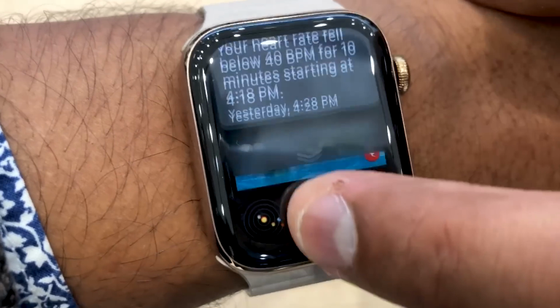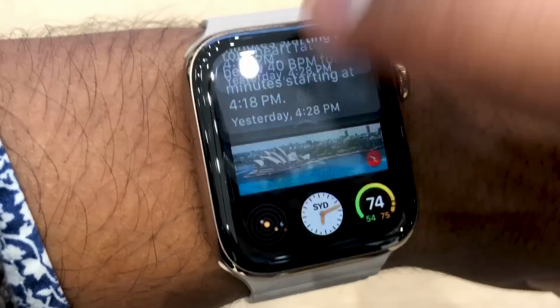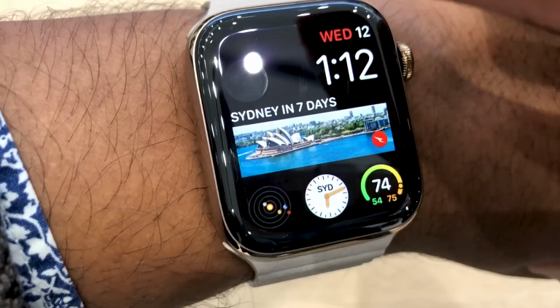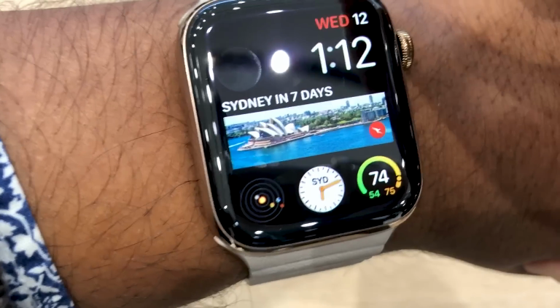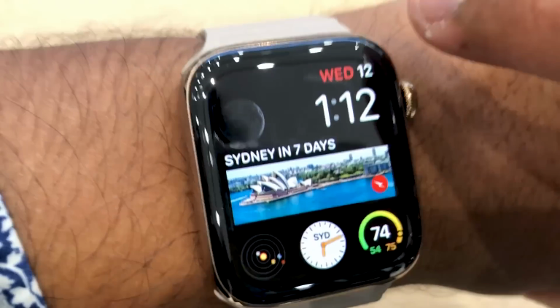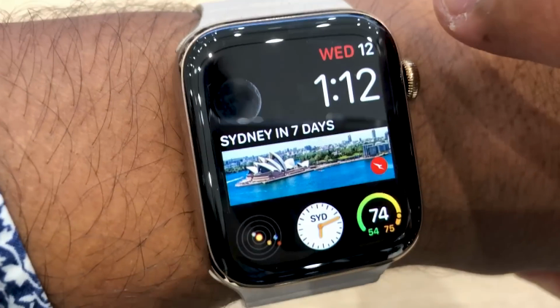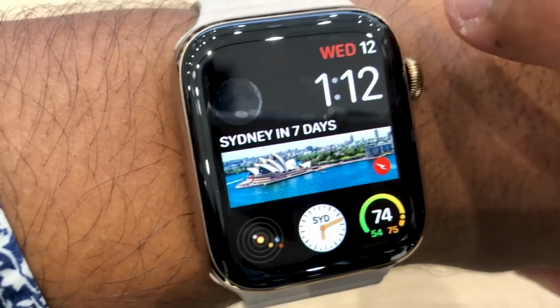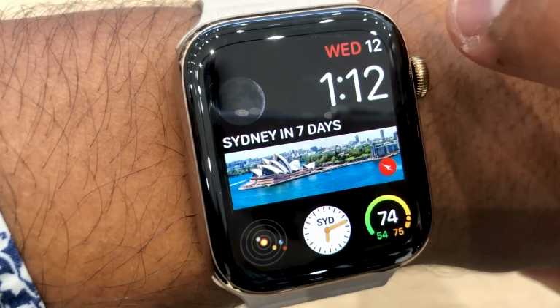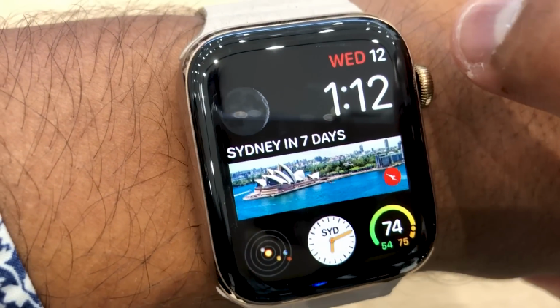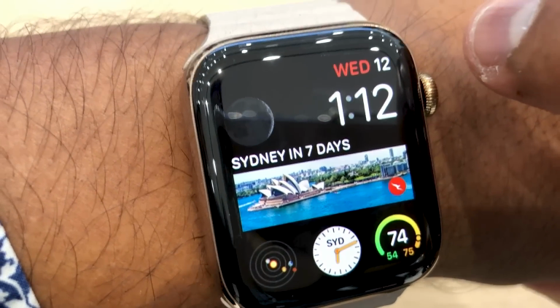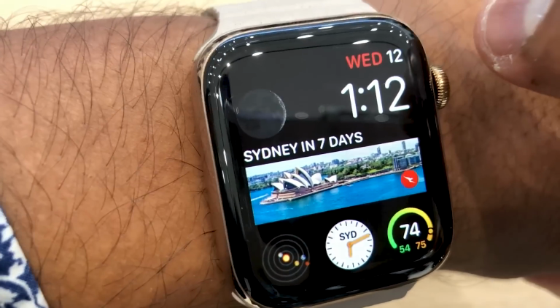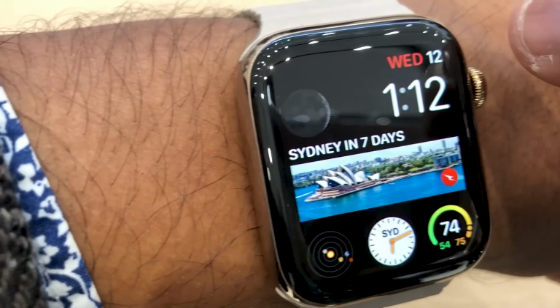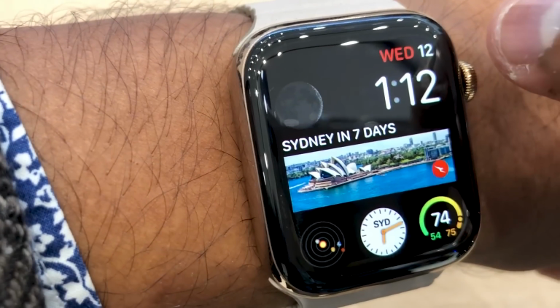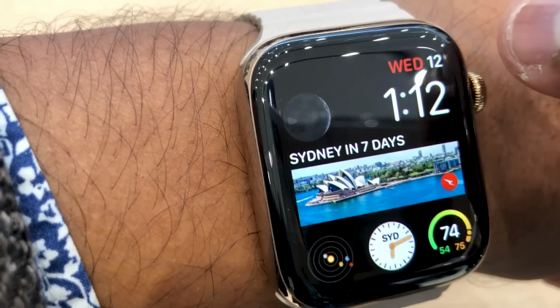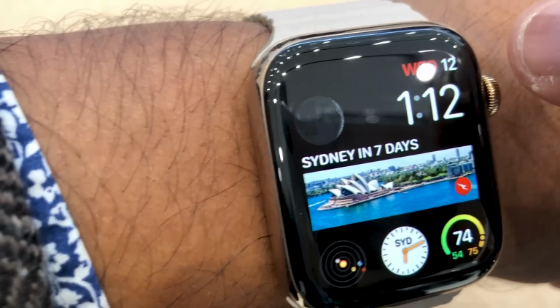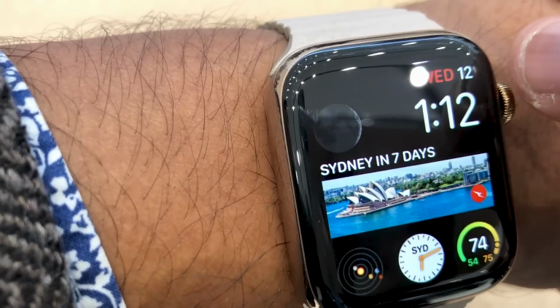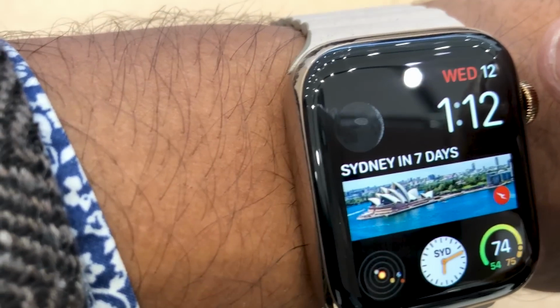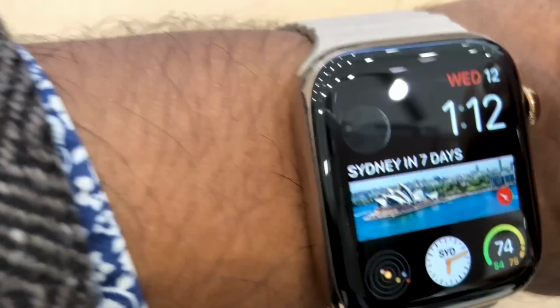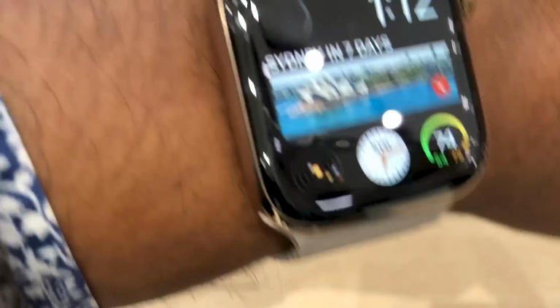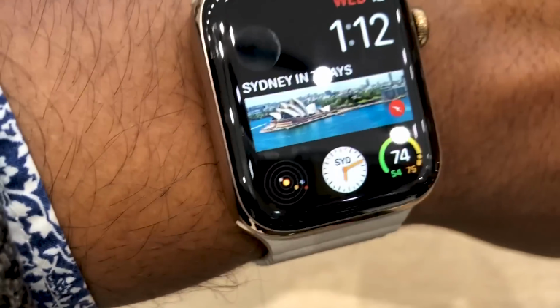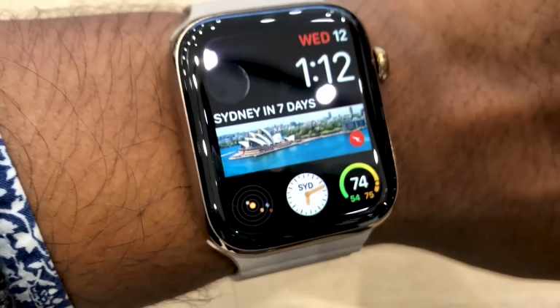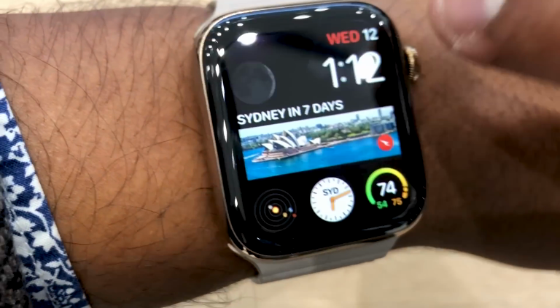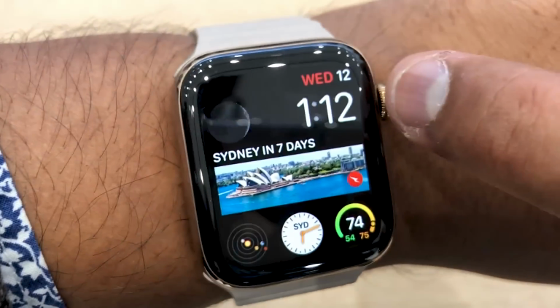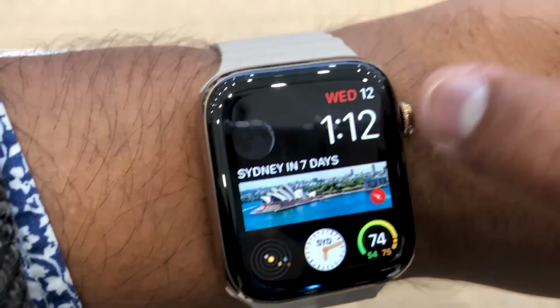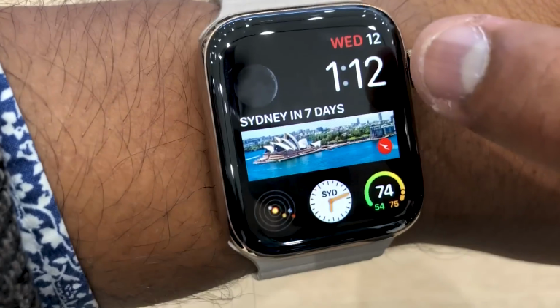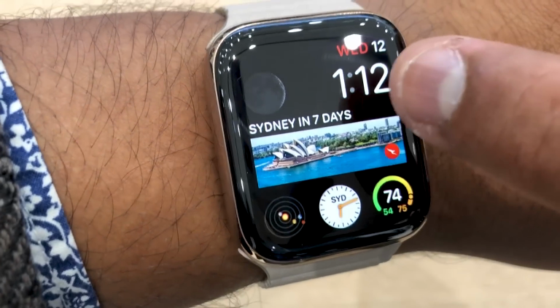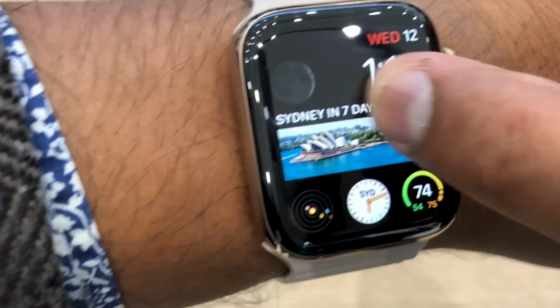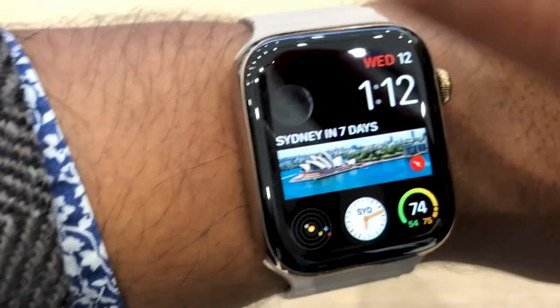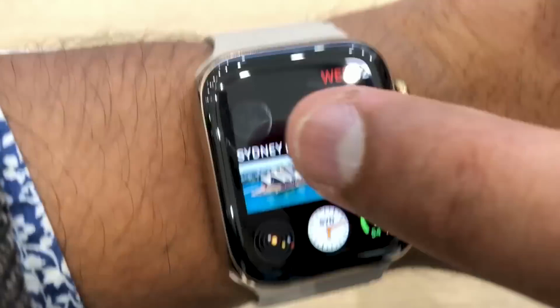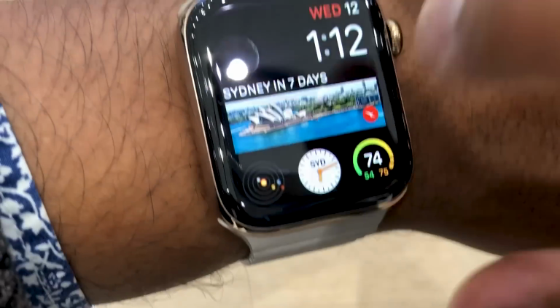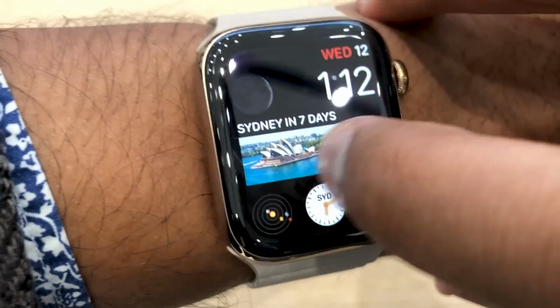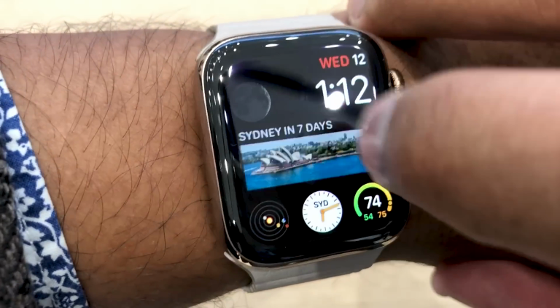This watch is completely powered by Apple's new S4 chip, which is two times more powerful than the Series 3 chip. We haven't seen any issues with the performance just yet, but of course we'll have to do more testing.